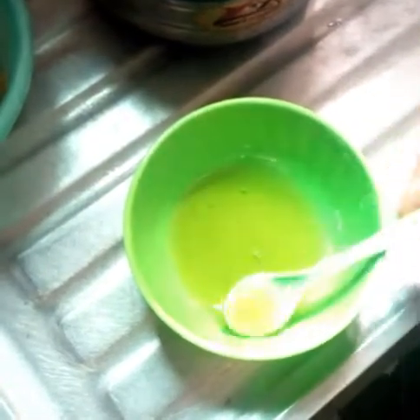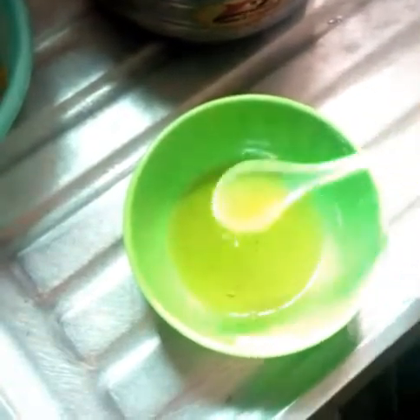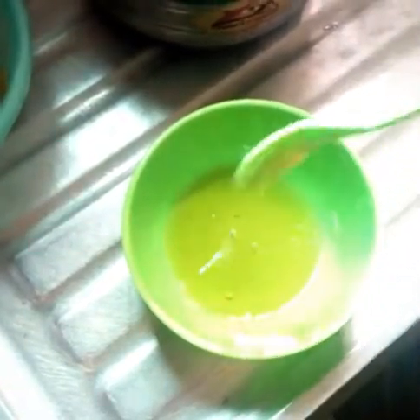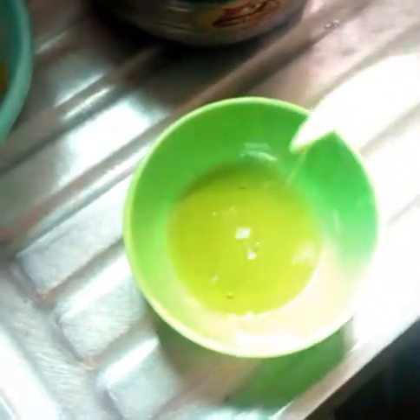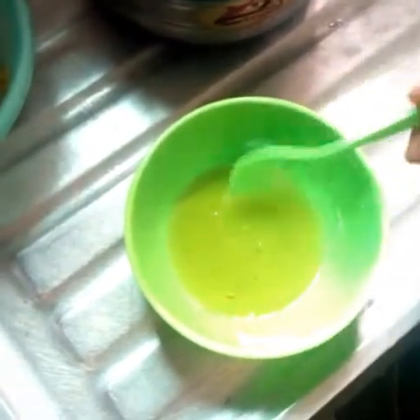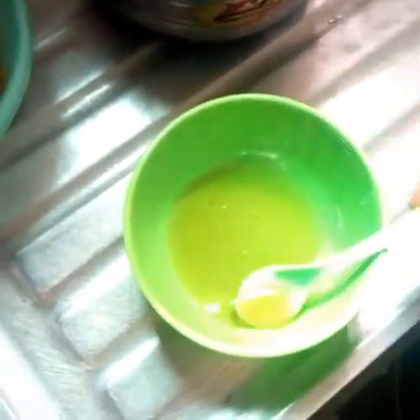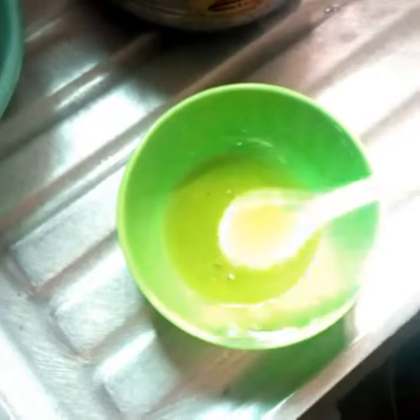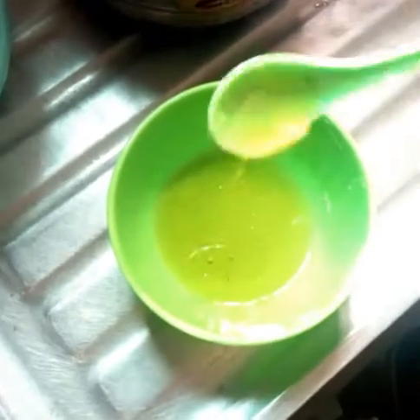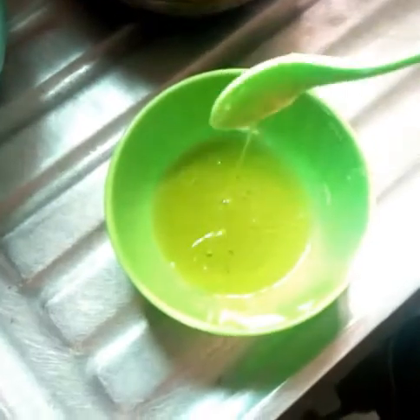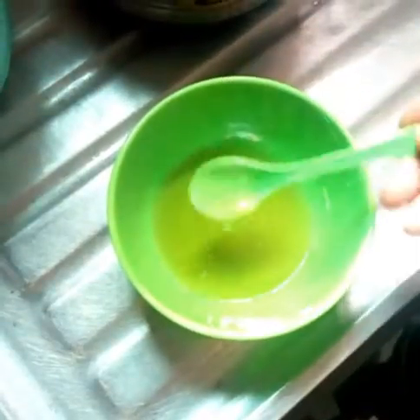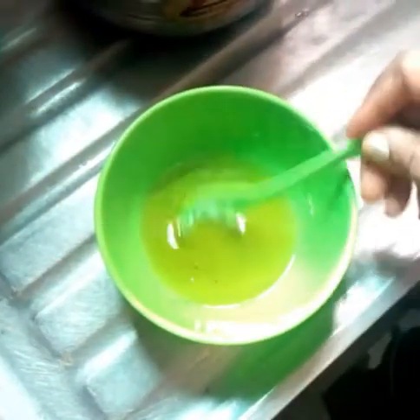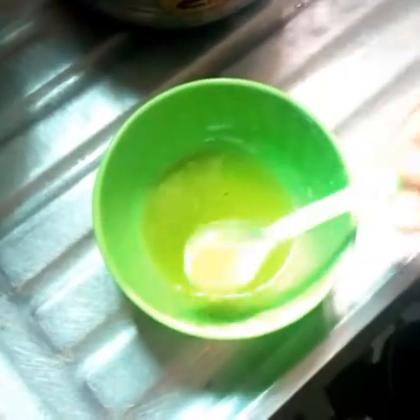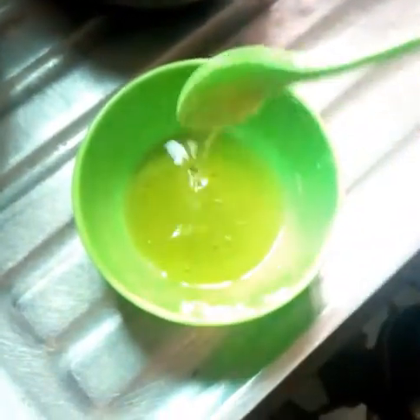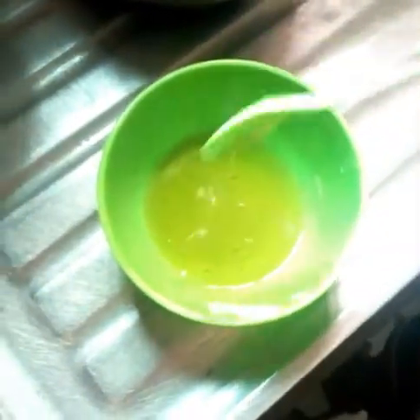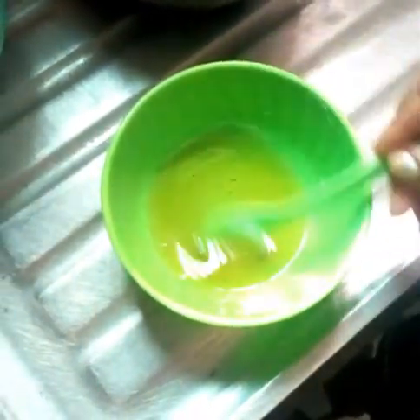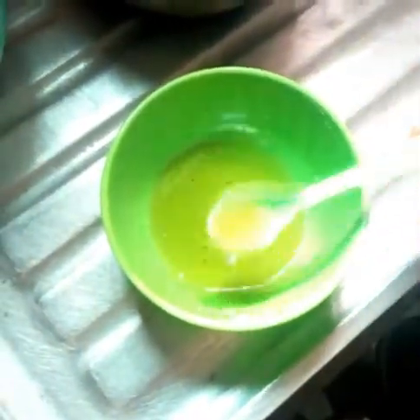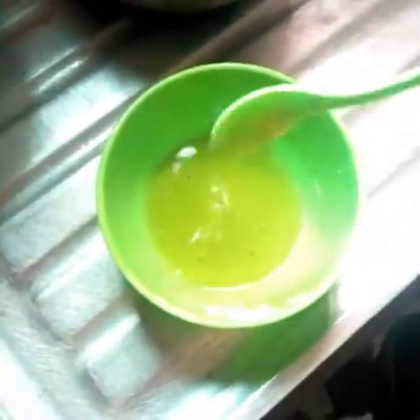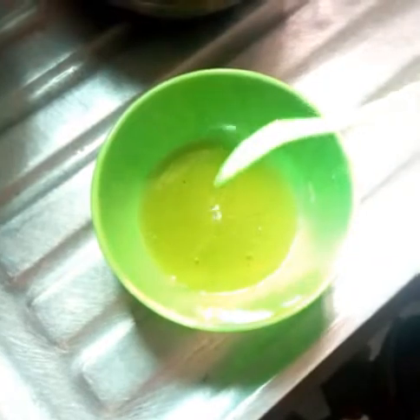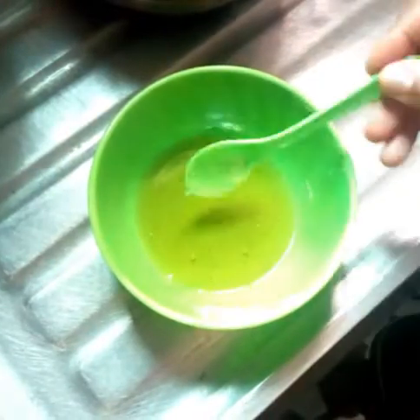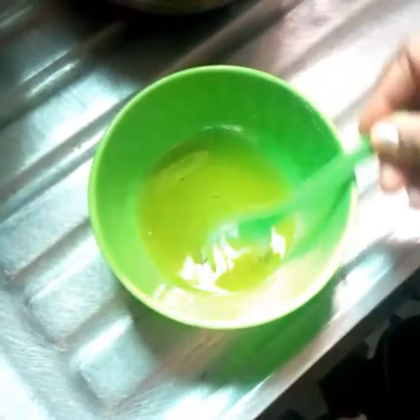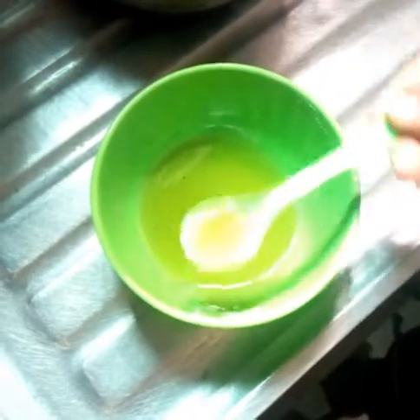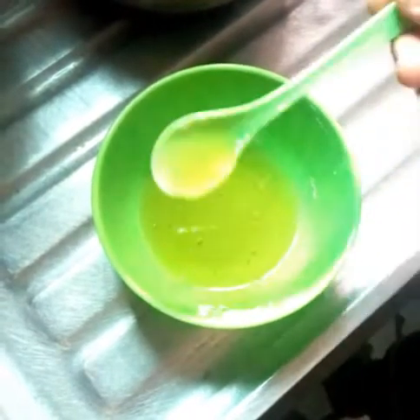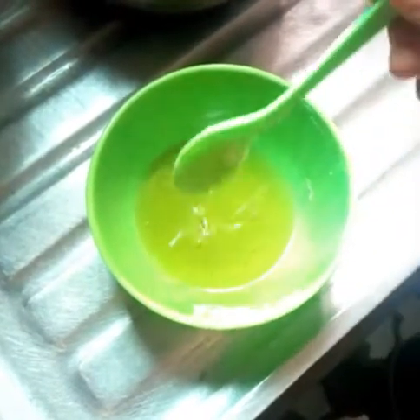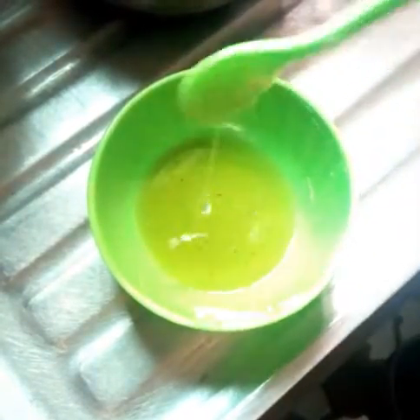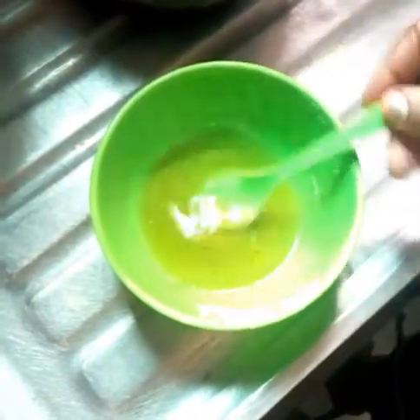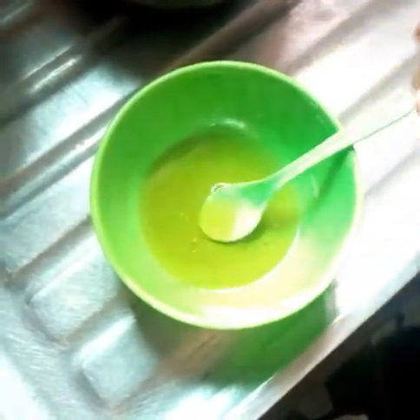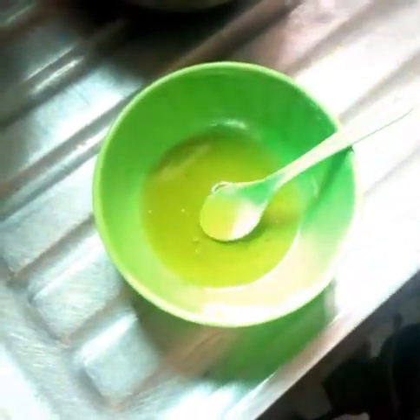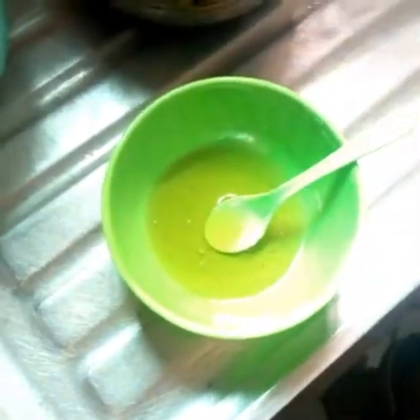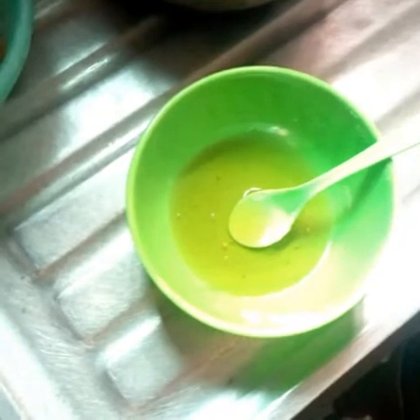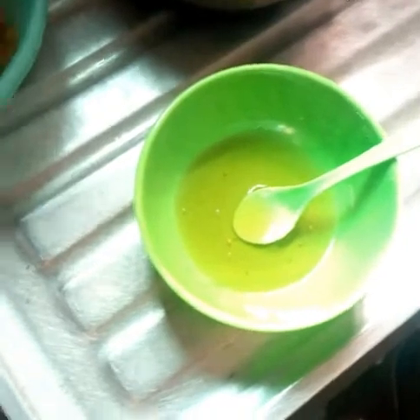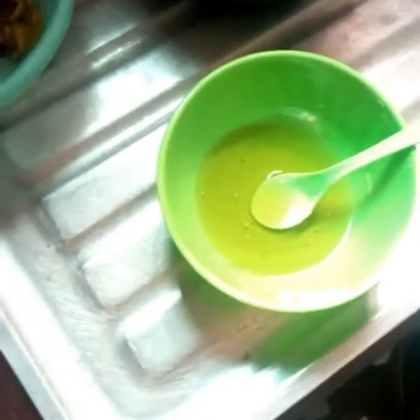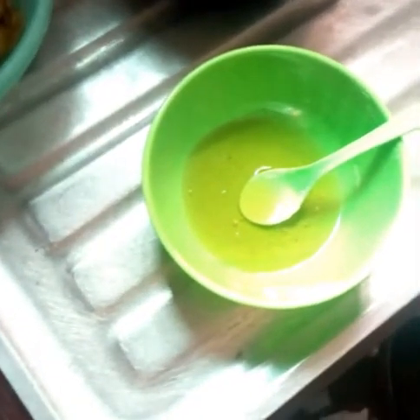We are going to be making an orange body butter that will glow your skin and give you a radiant, soft-looking skin. Now, let's go over the oils we are going to be adding.